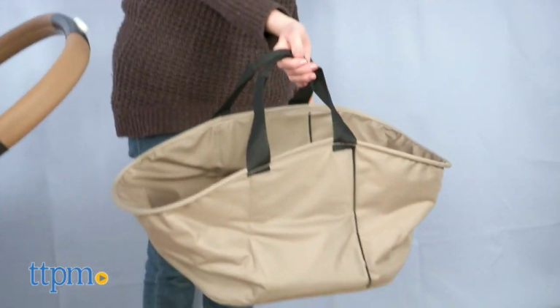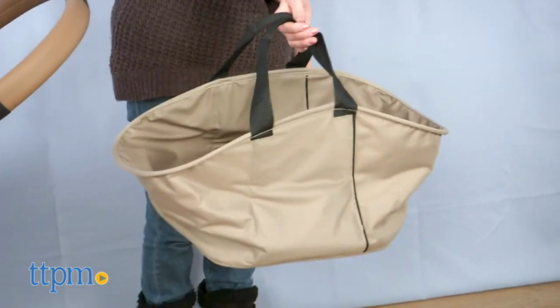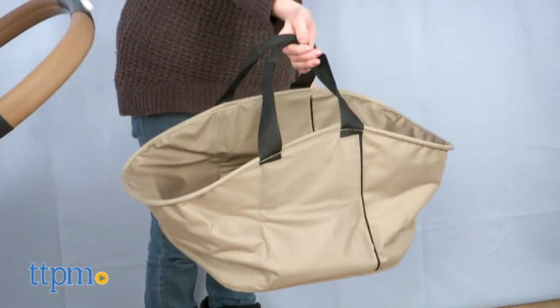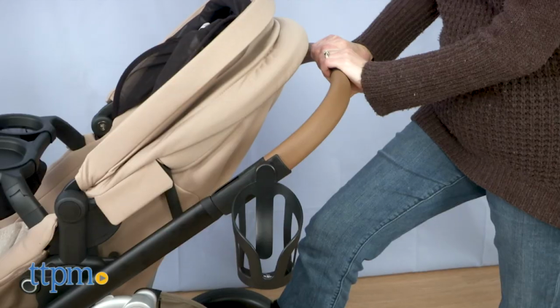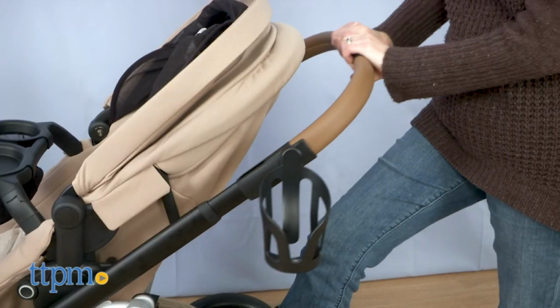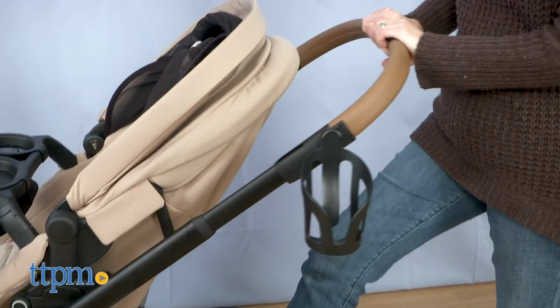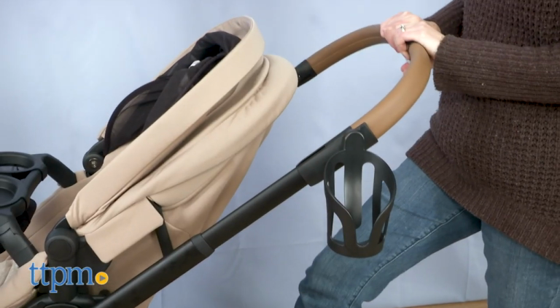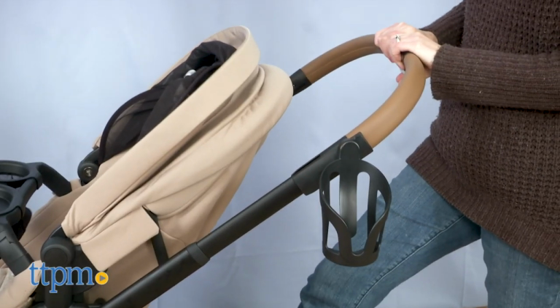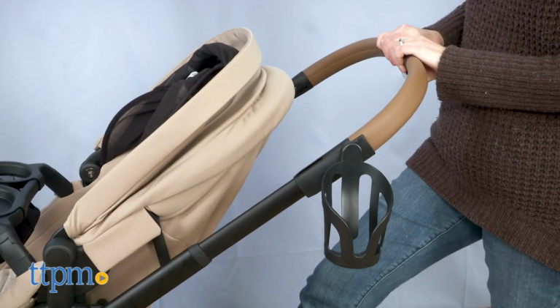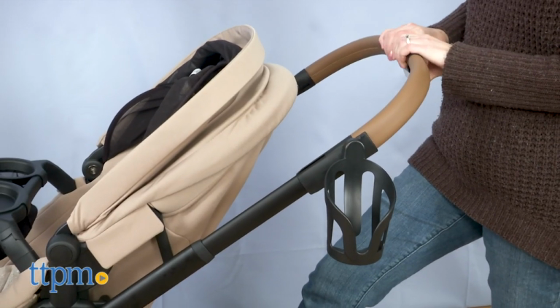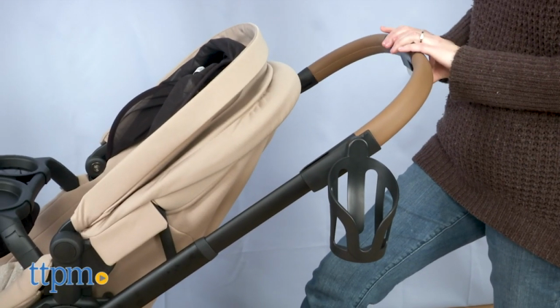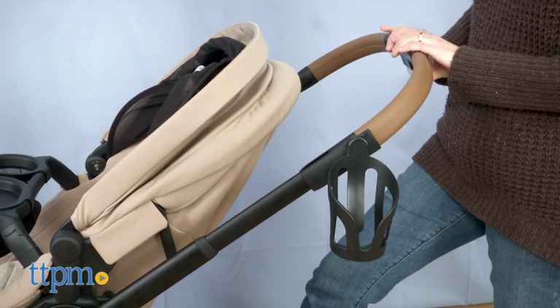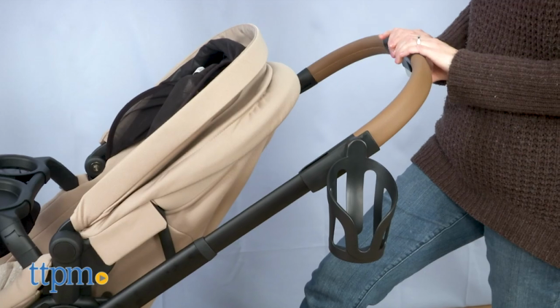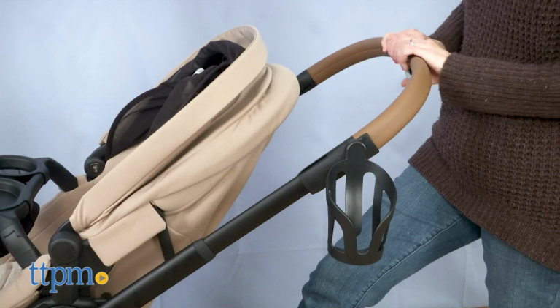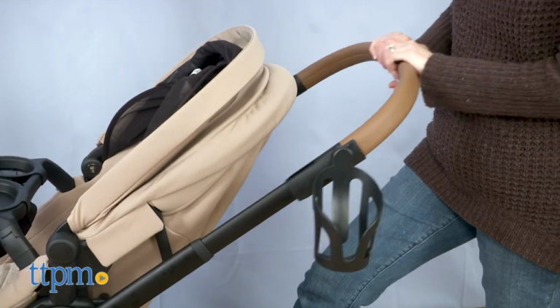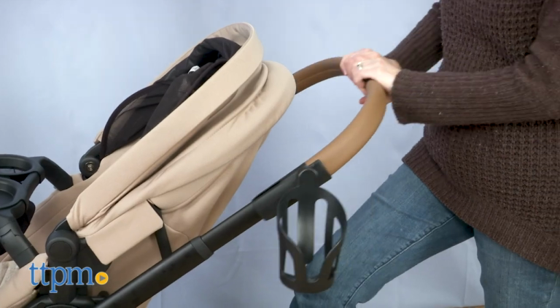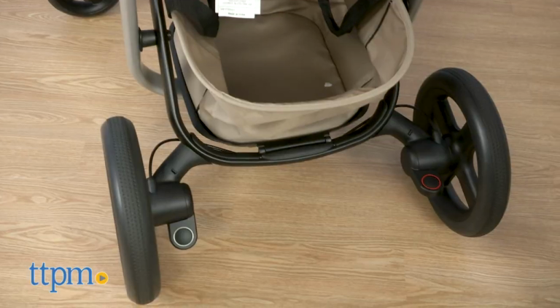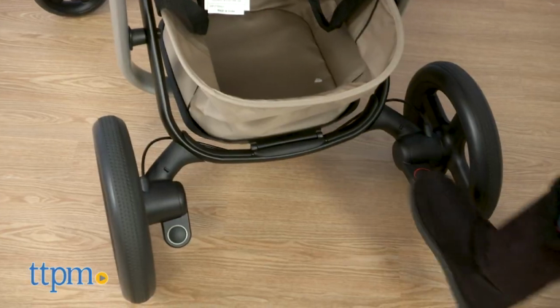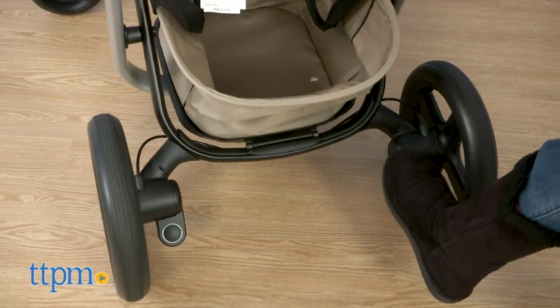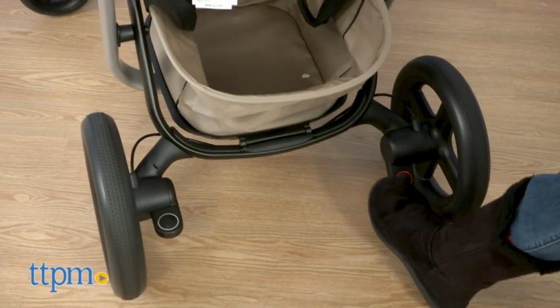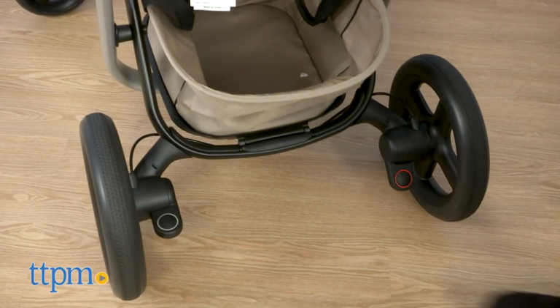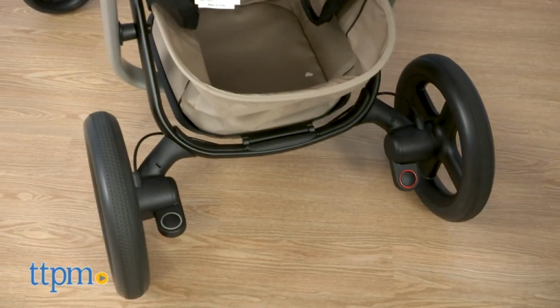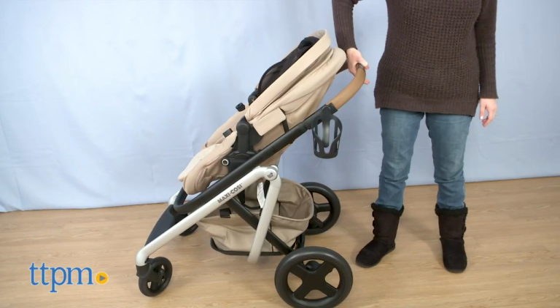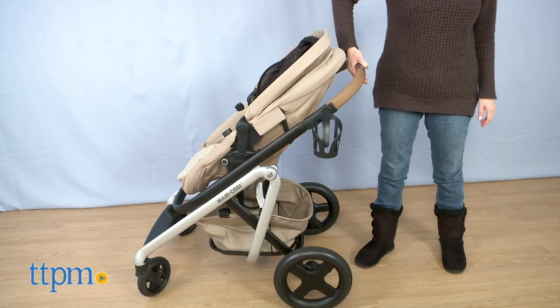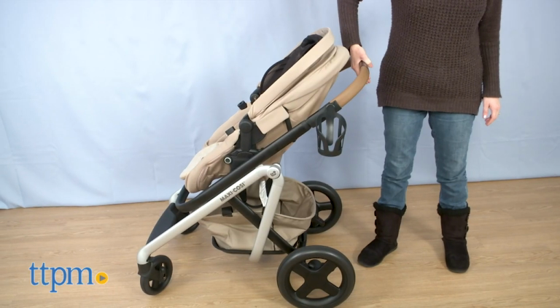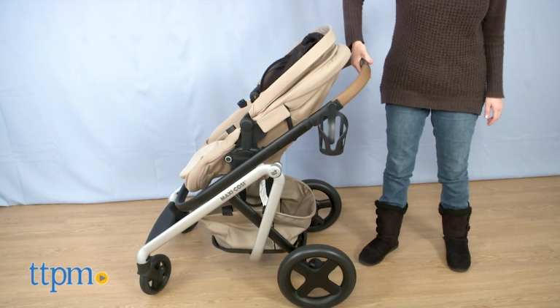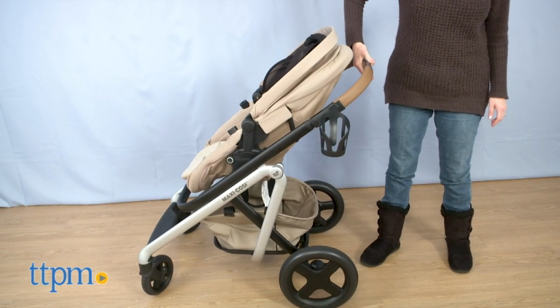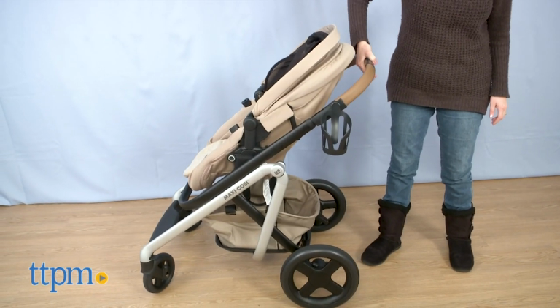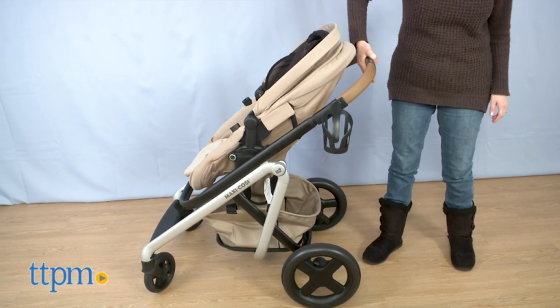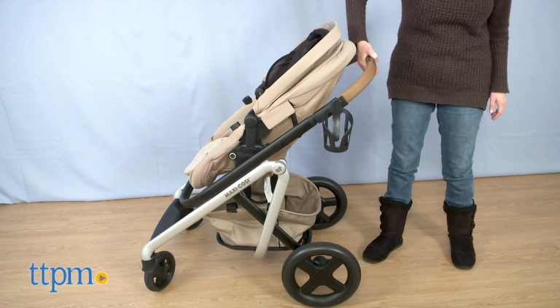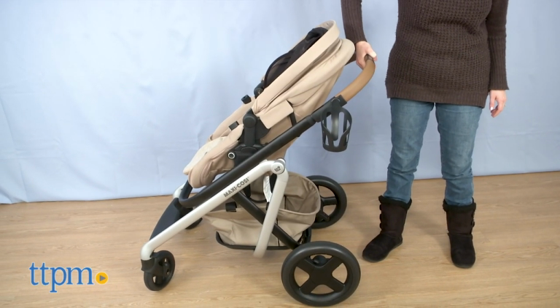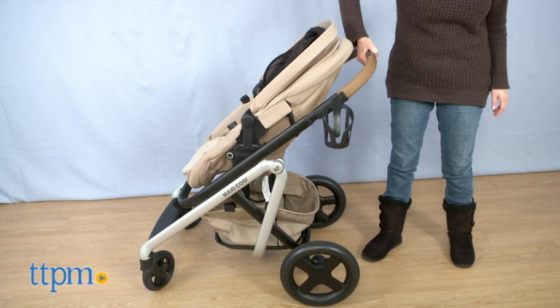Those features are really convenient for parents, but so is the adjustable handle height and one-step brake. Plus, the stroller folds with just one hand.